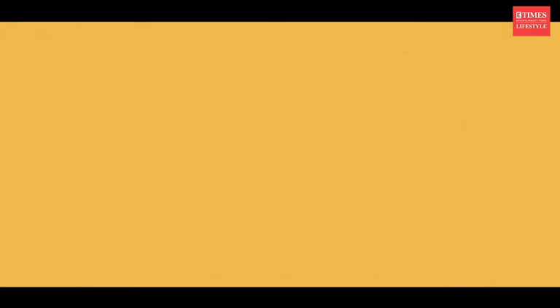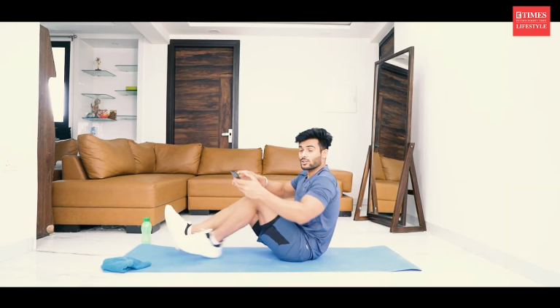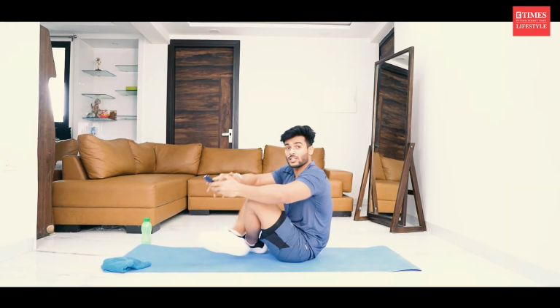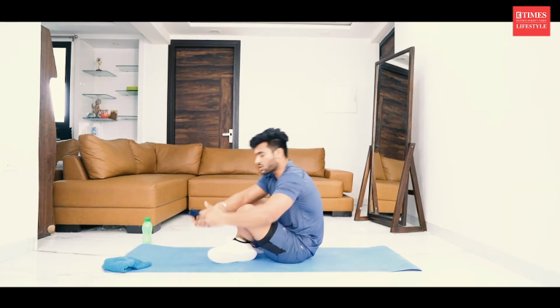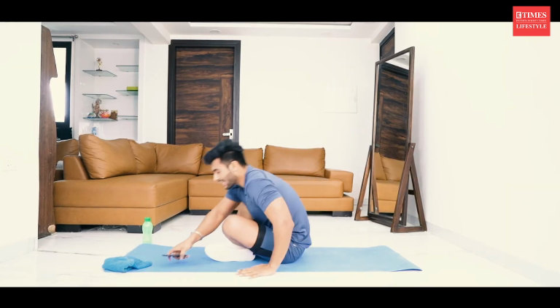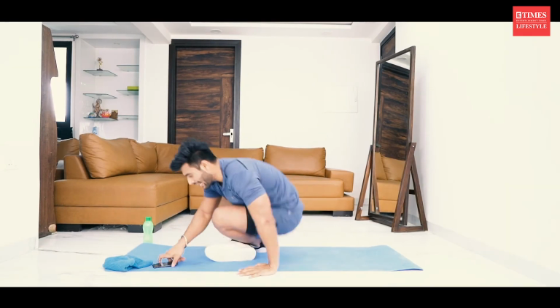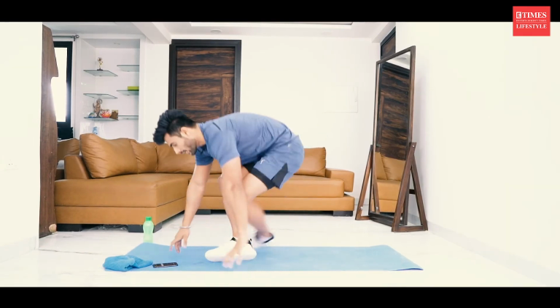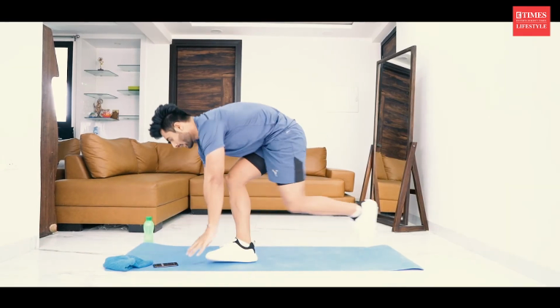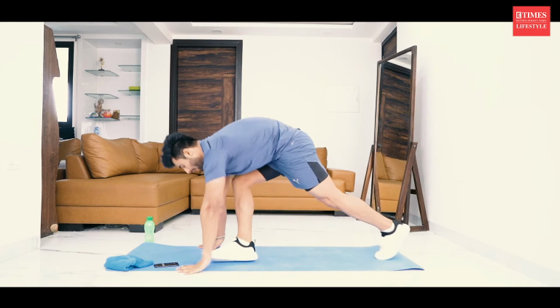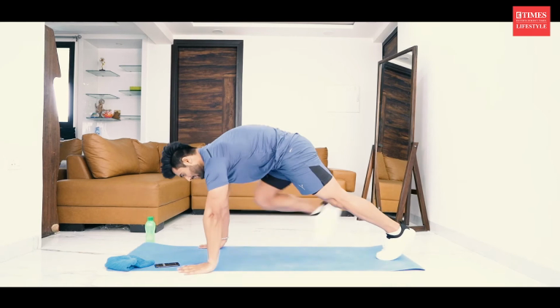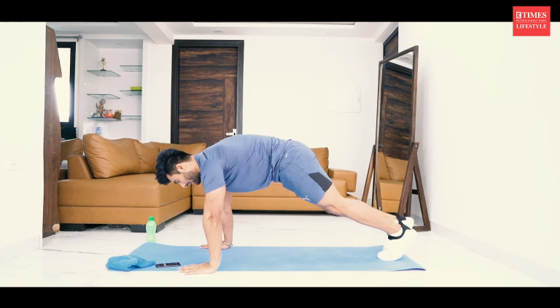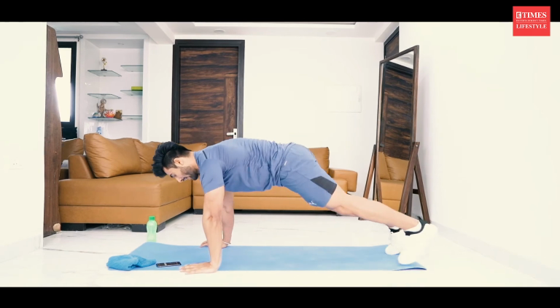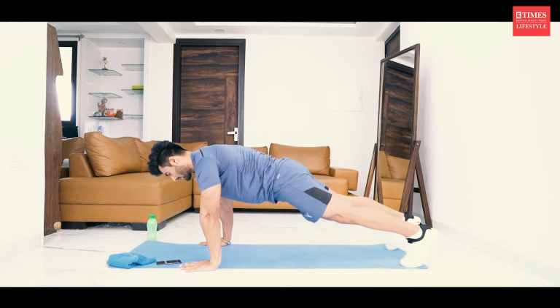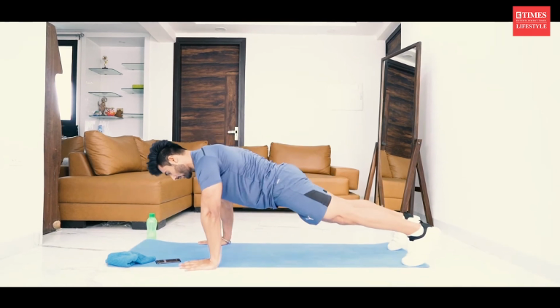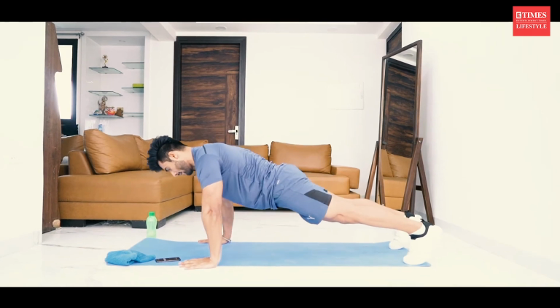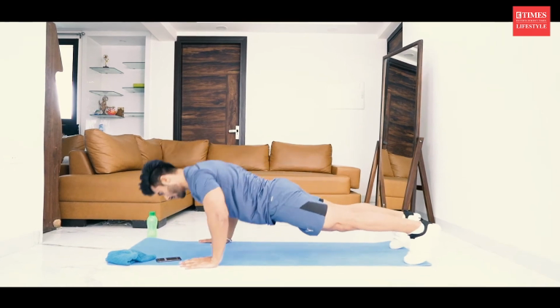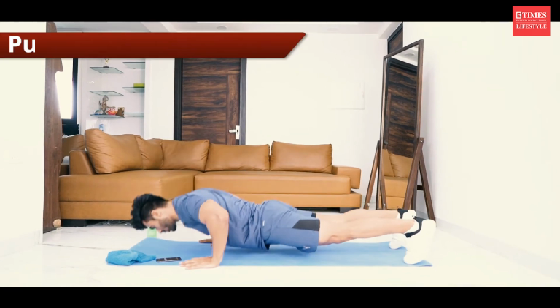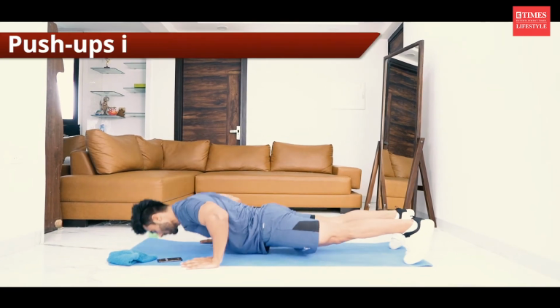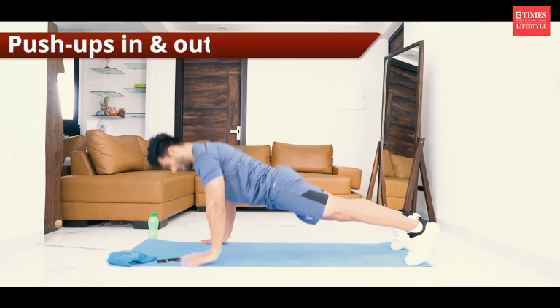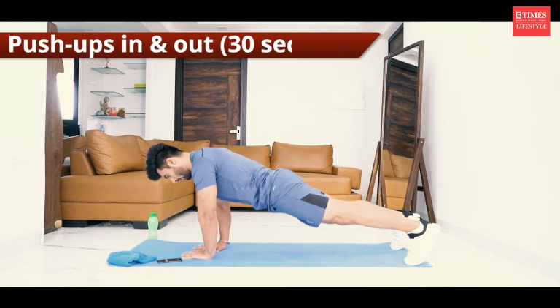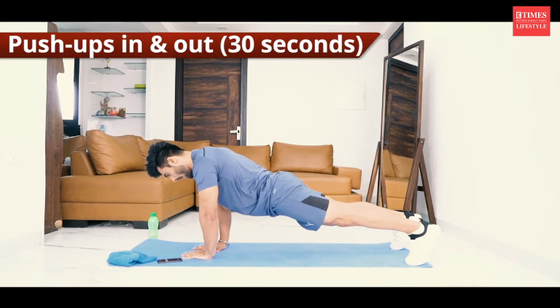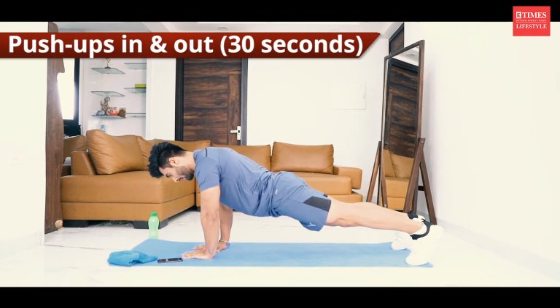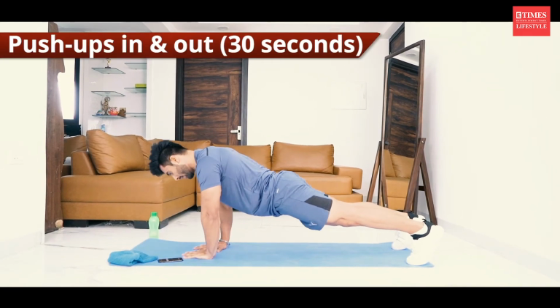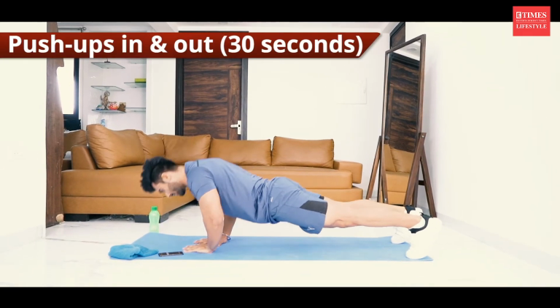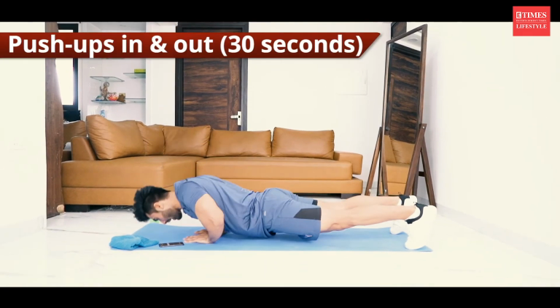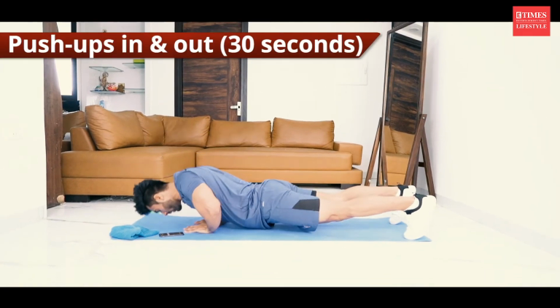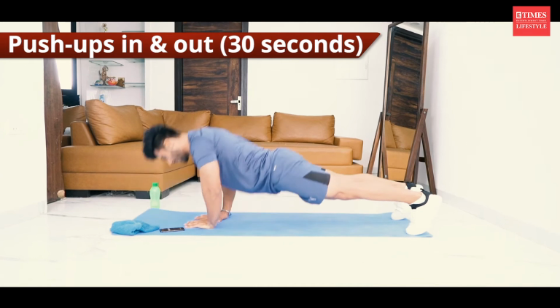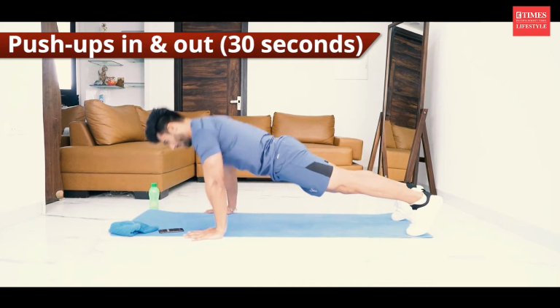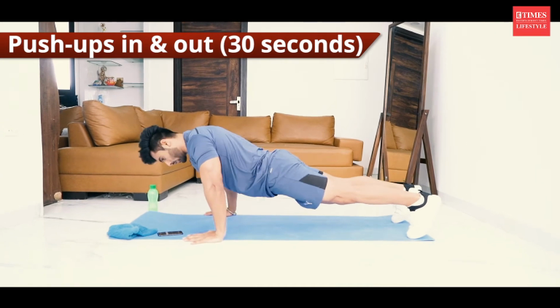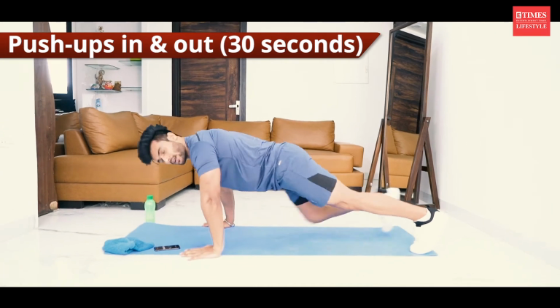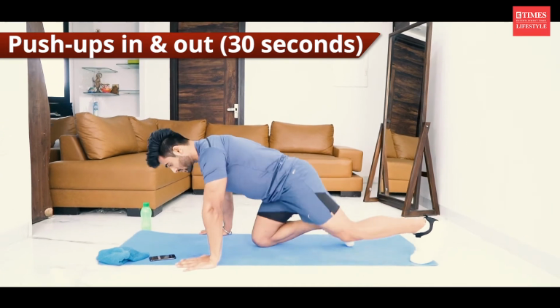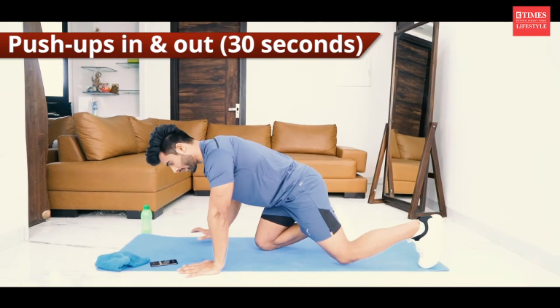Next one is push ups in and out, exactly like this. Push up, and then one, down, then two. Let's do it.